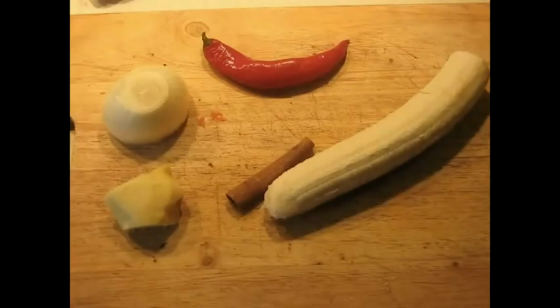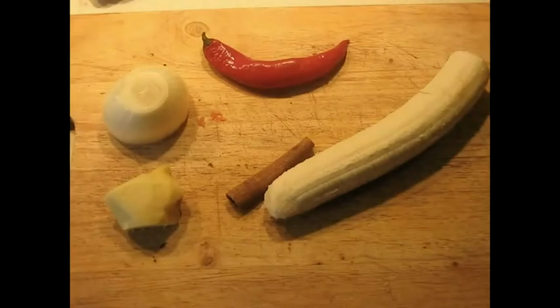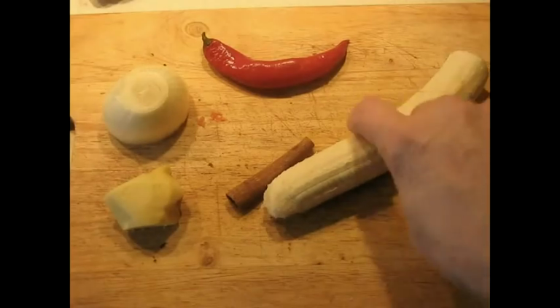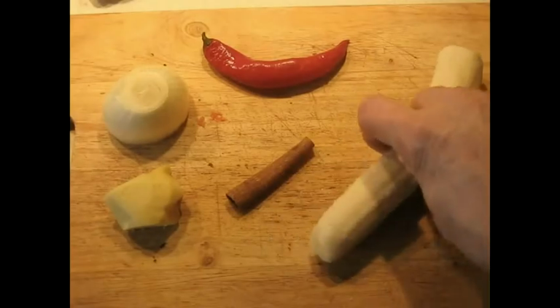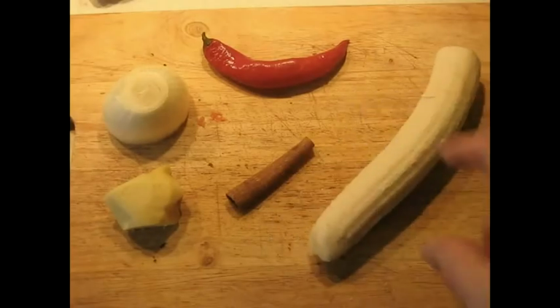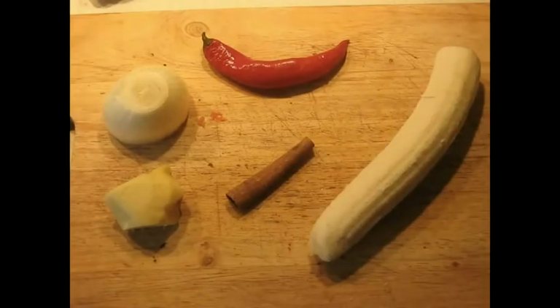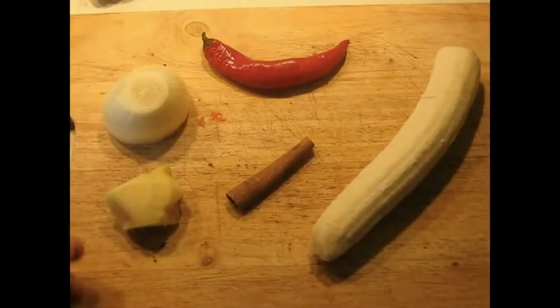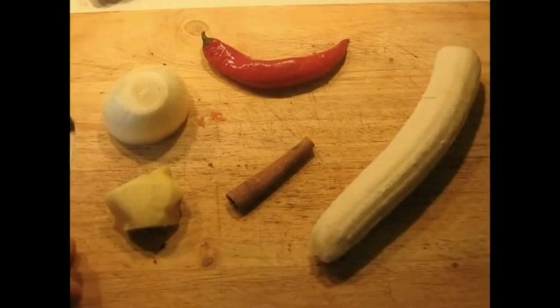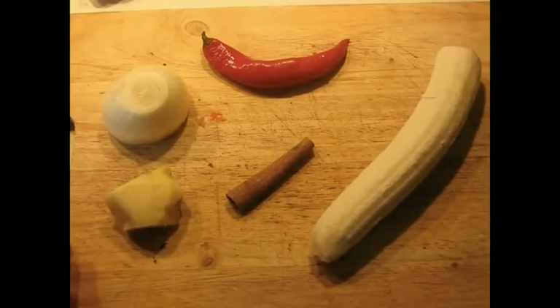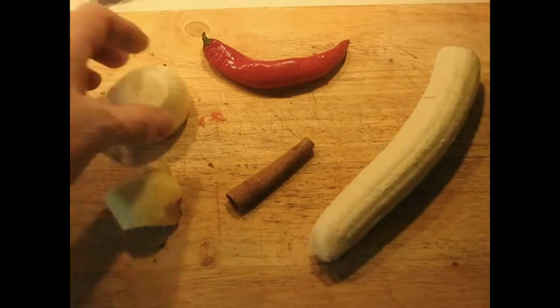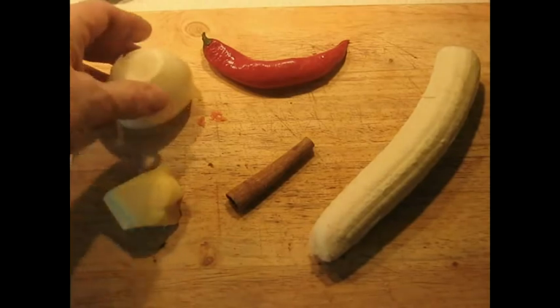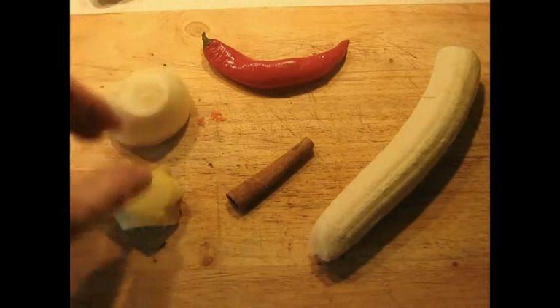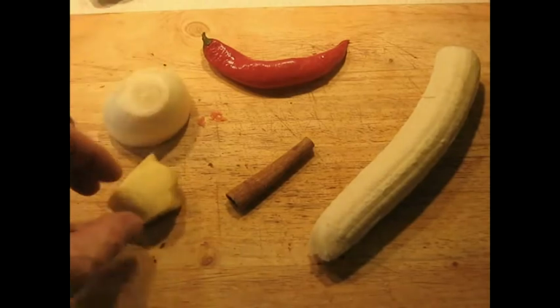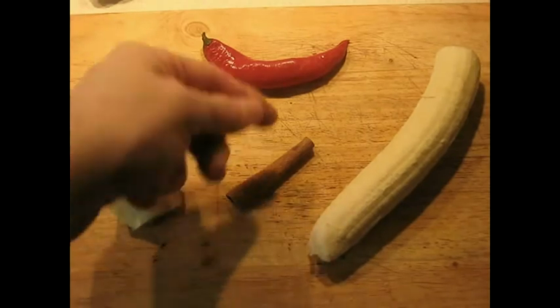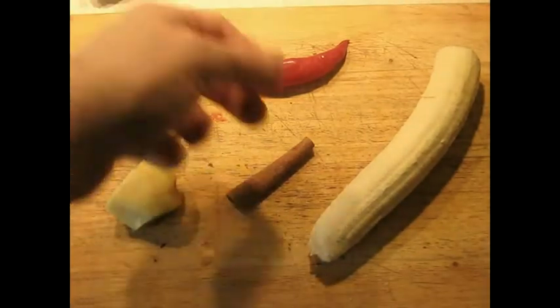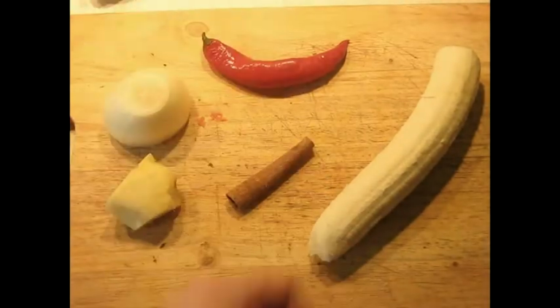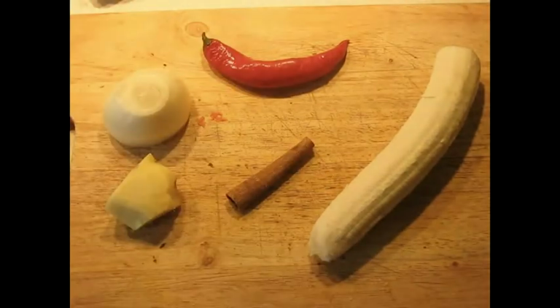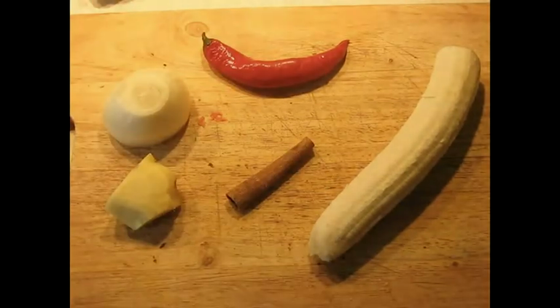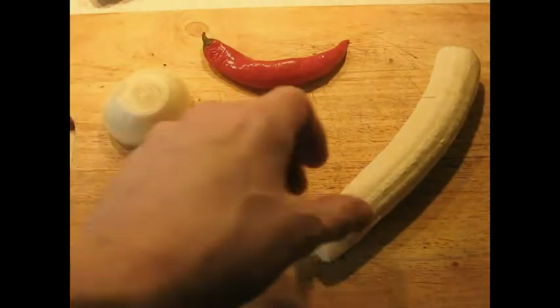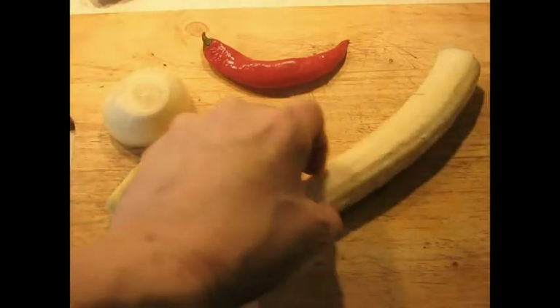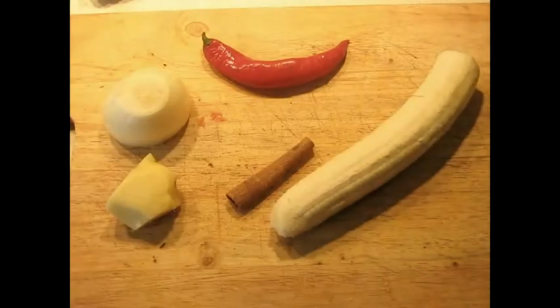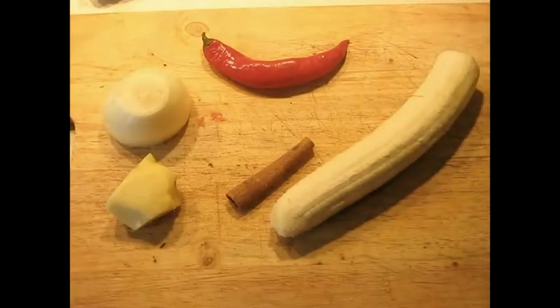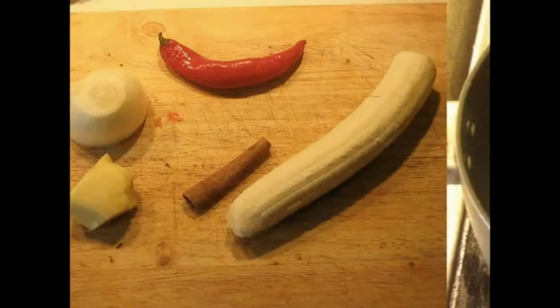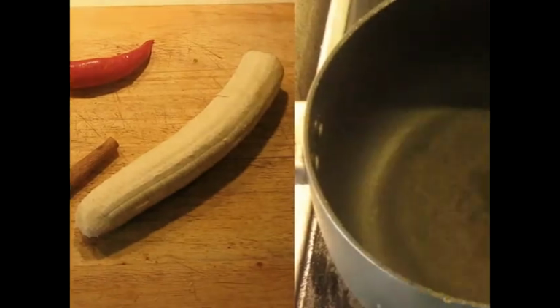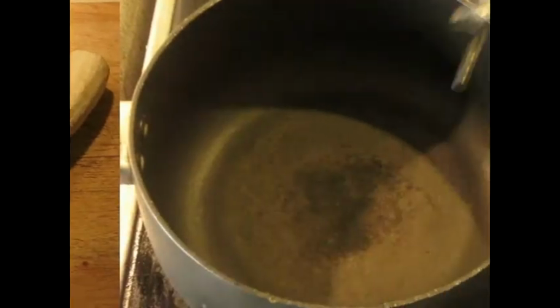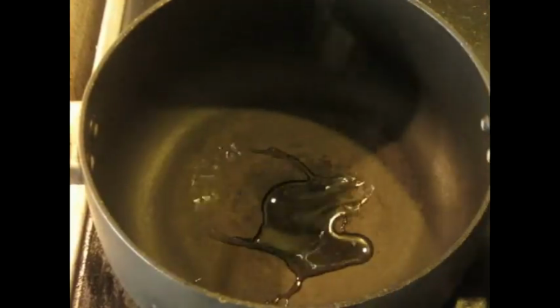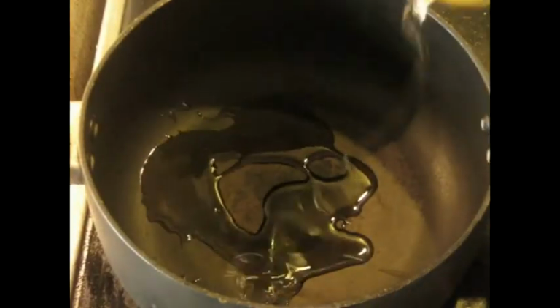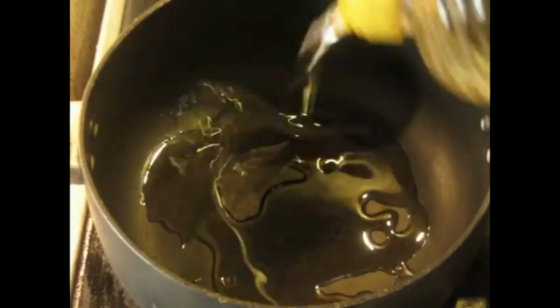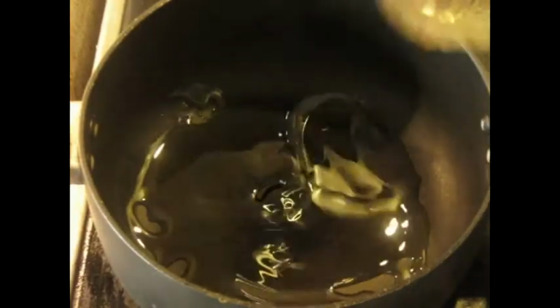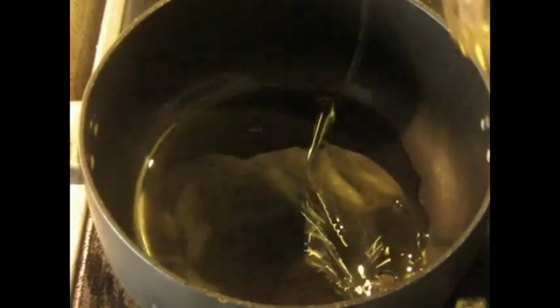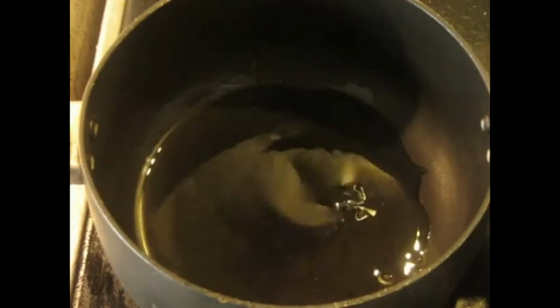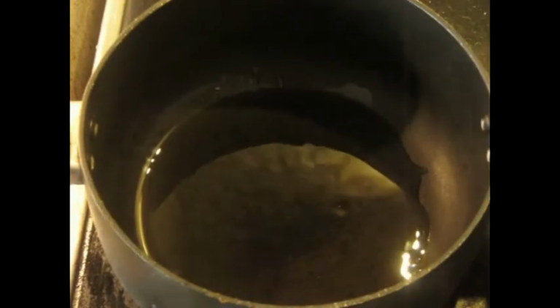As usual, we're going to begin by getting our principal ingredients lined up. I have the onion, the ginger, cinnamon stick, red chili and banana here, and then we're going to add enough oil to cover the bottom of the pan.